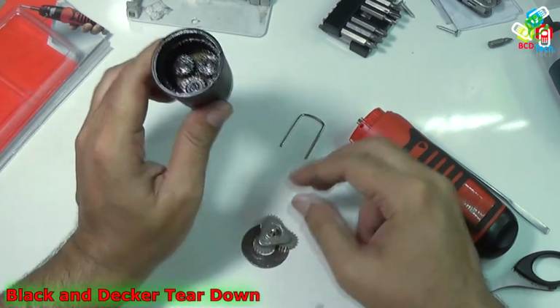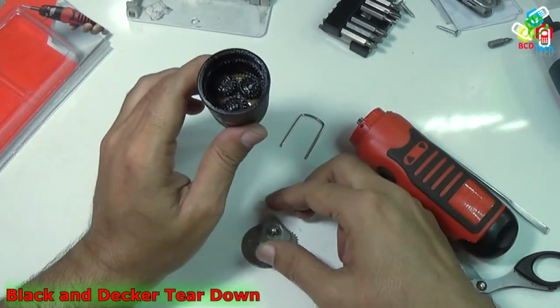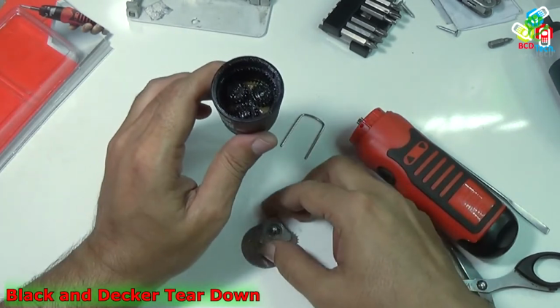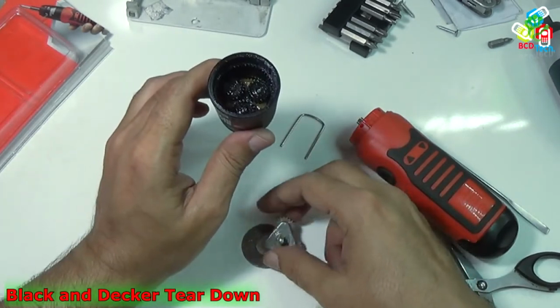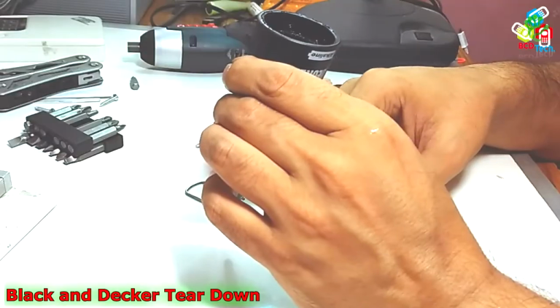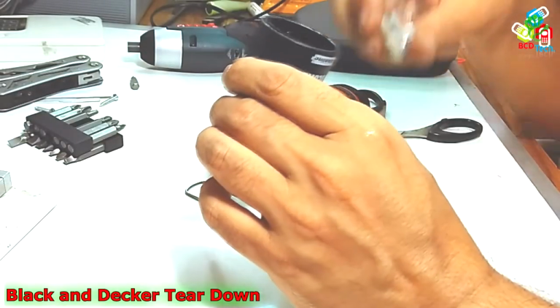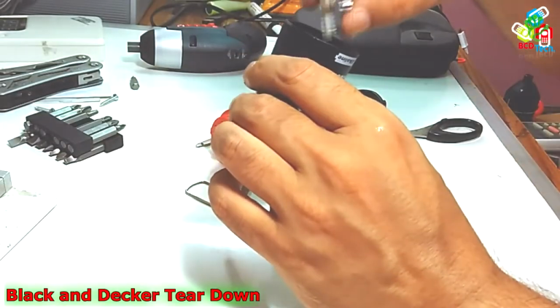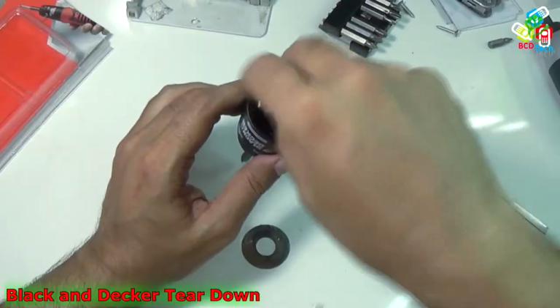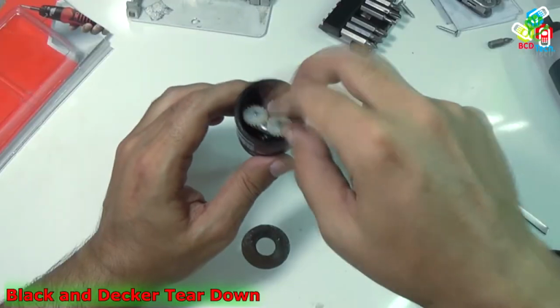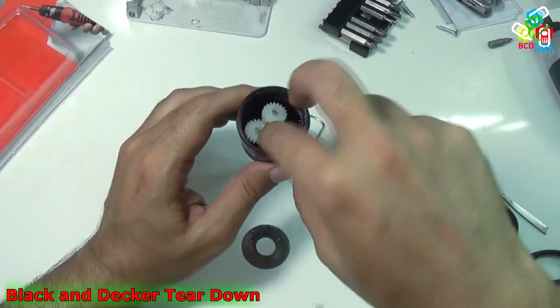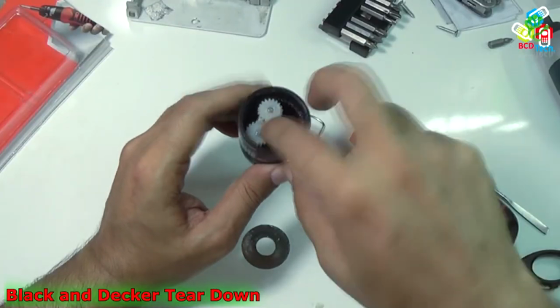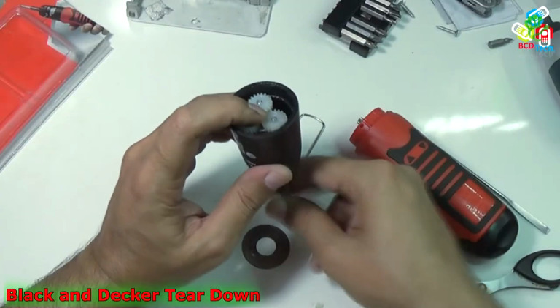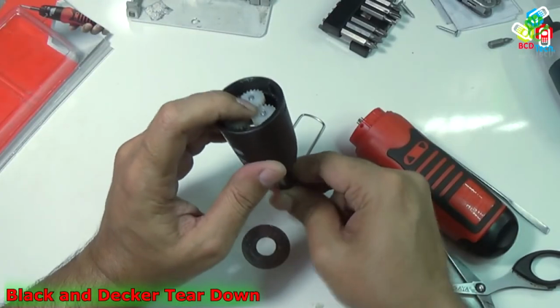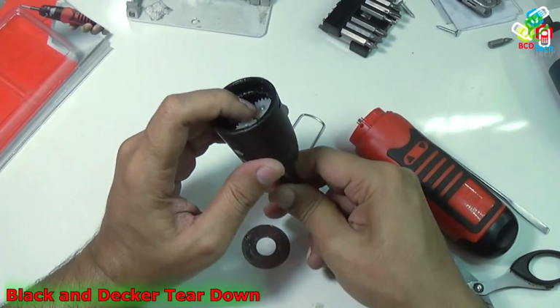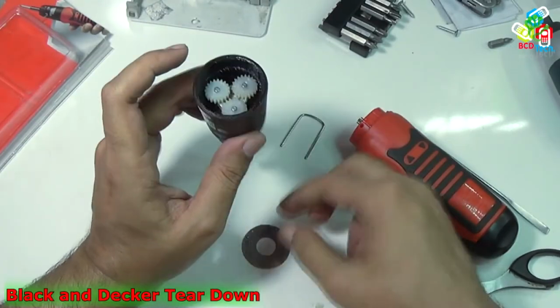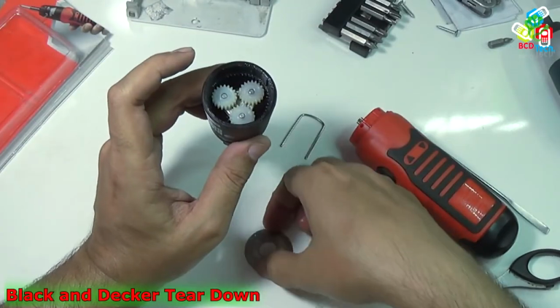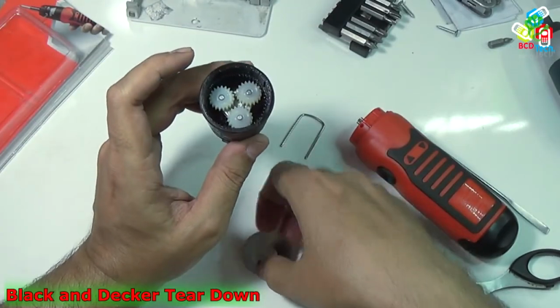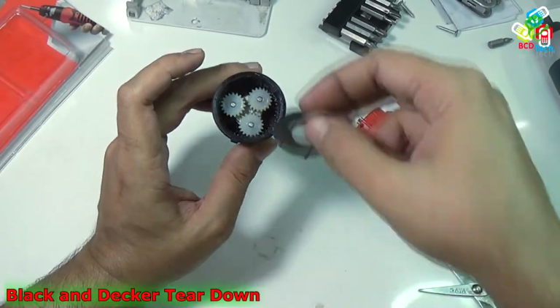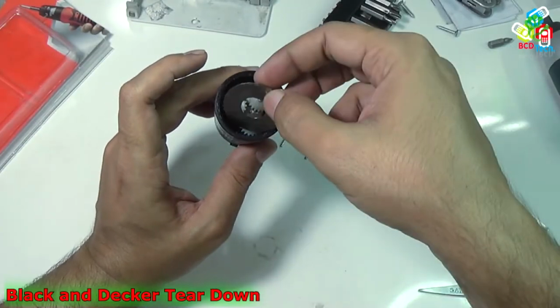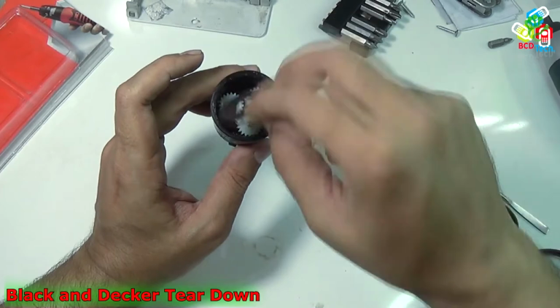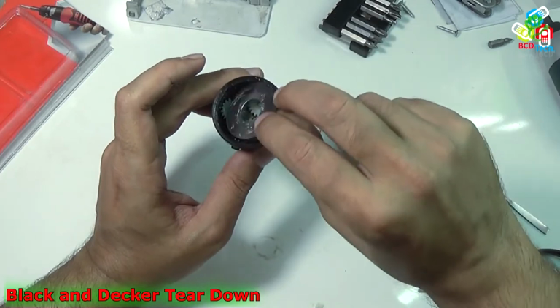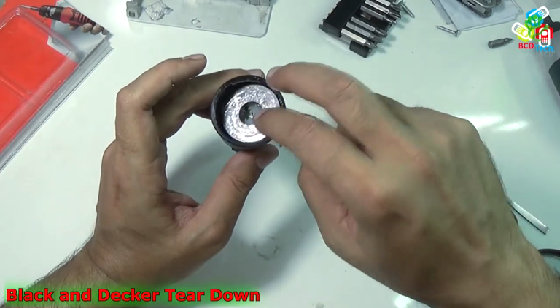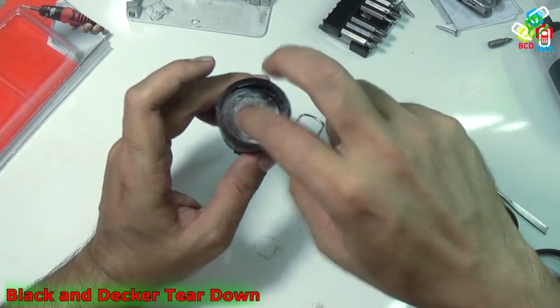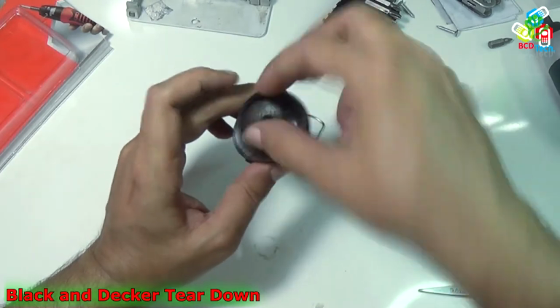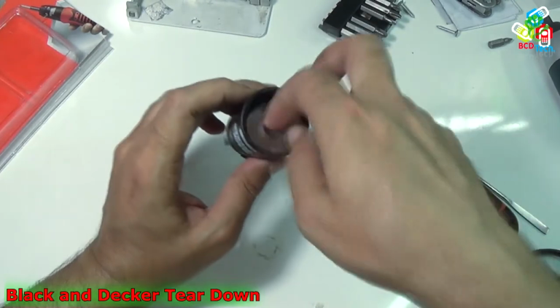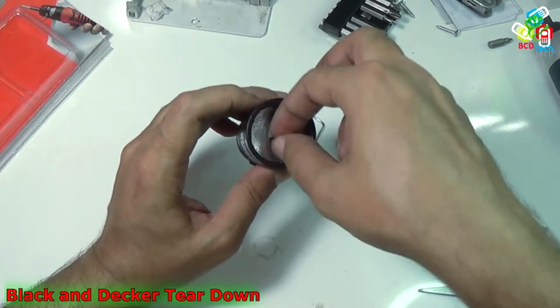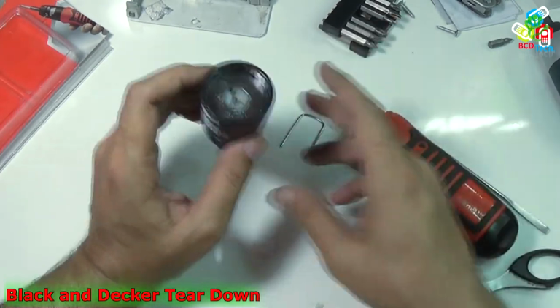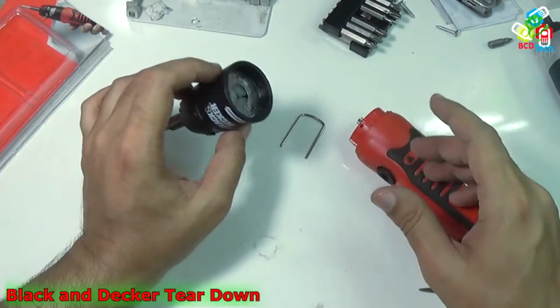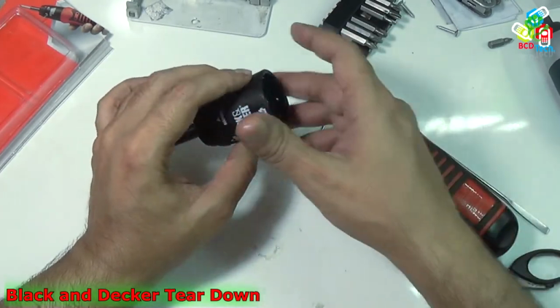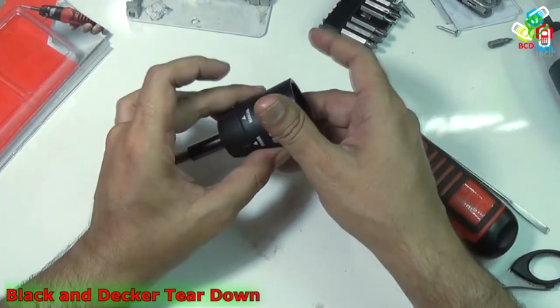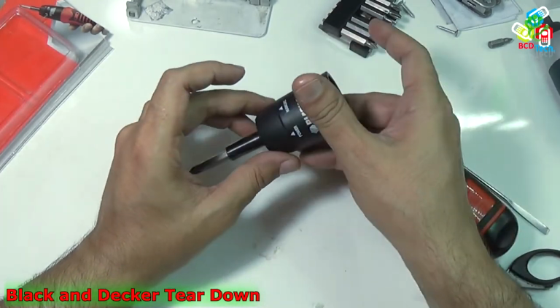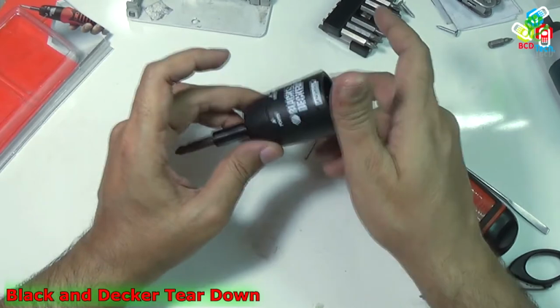Now I will put that inside — now it is fitted. Now also that one. I will keep this aside; this is the gear box.